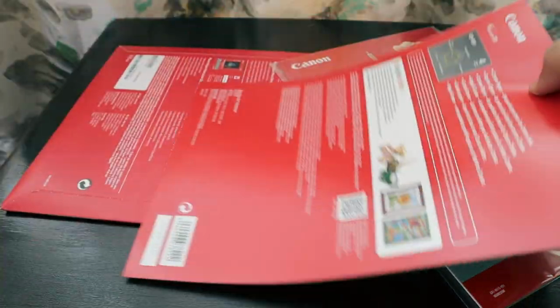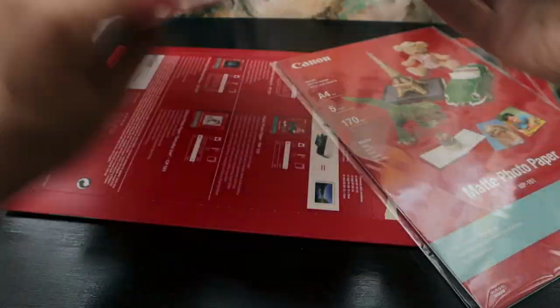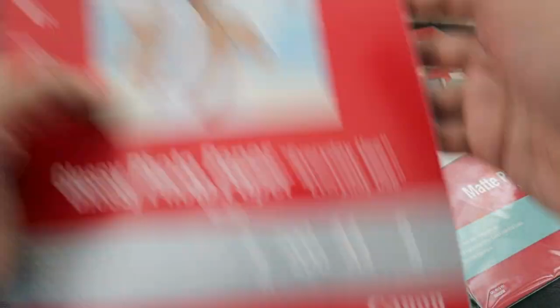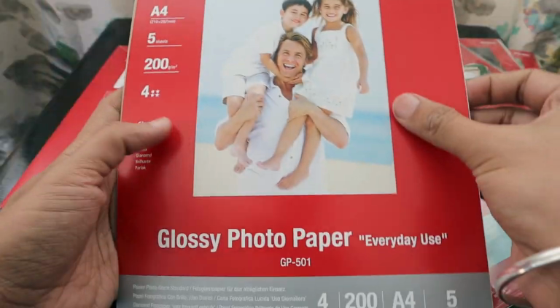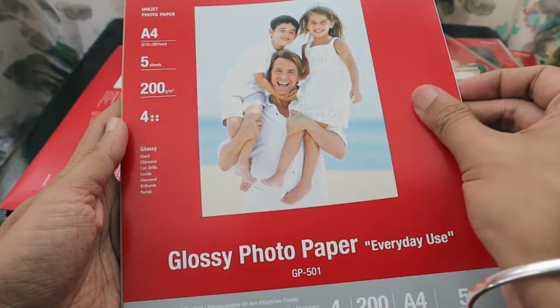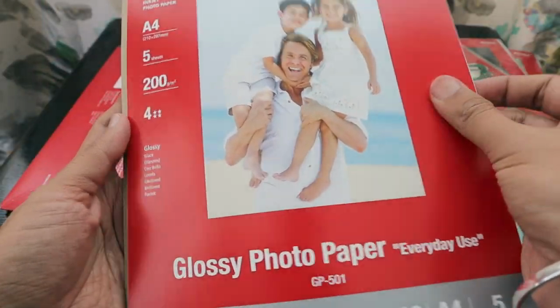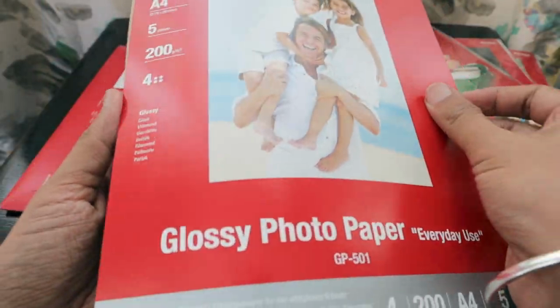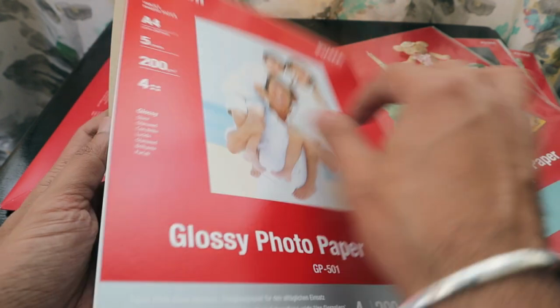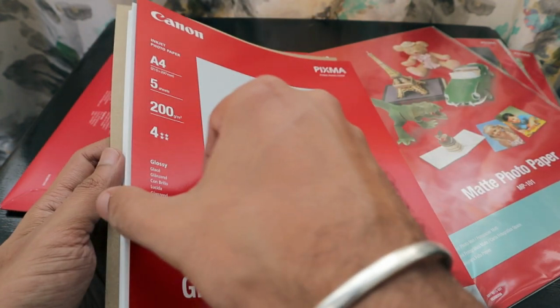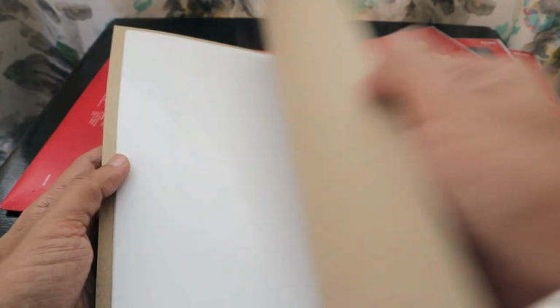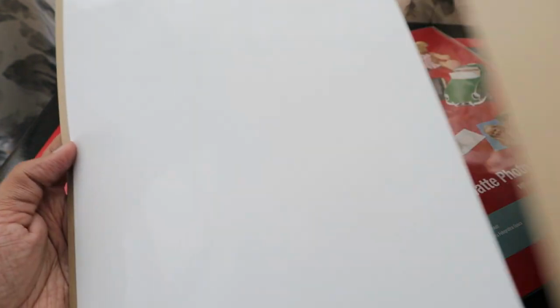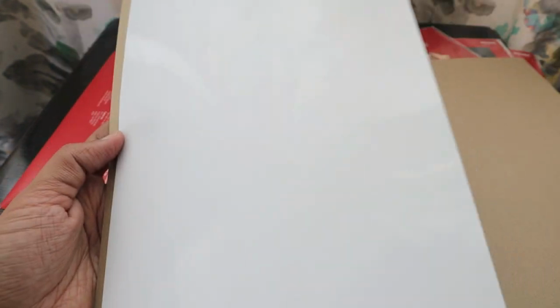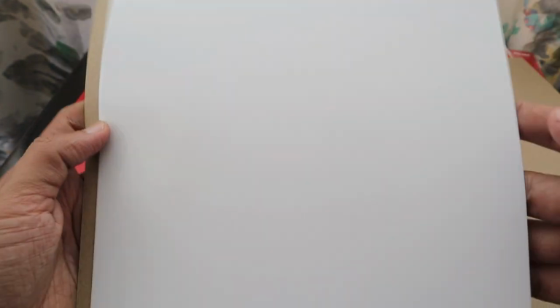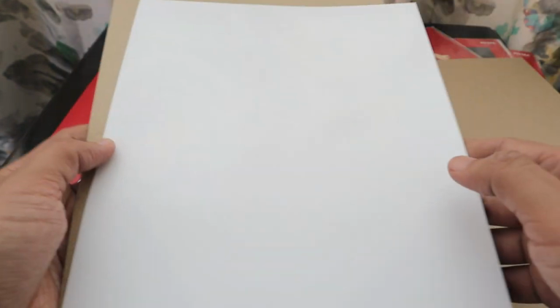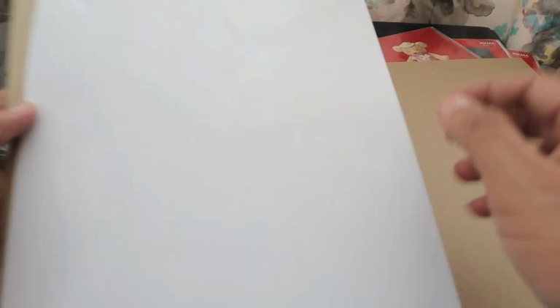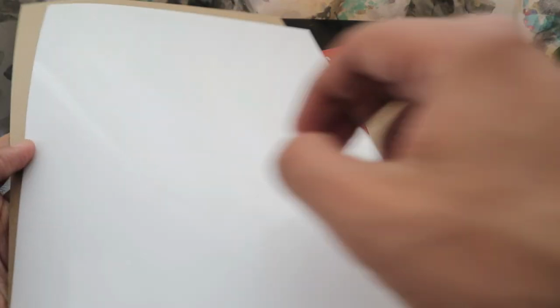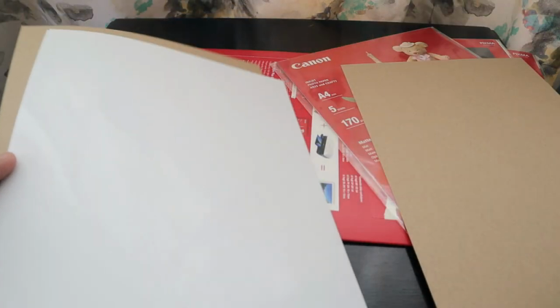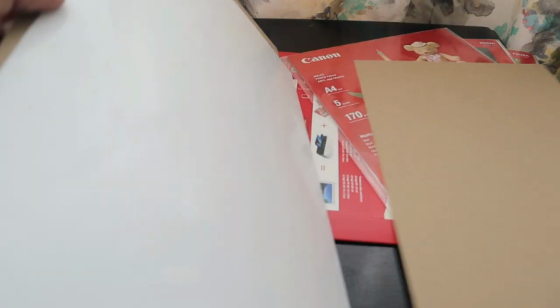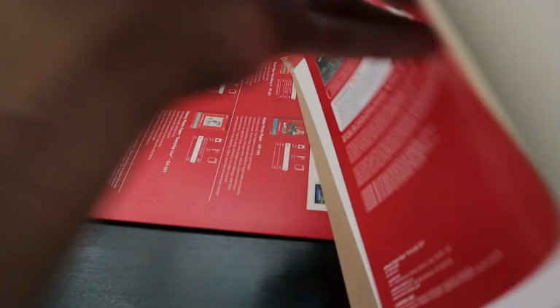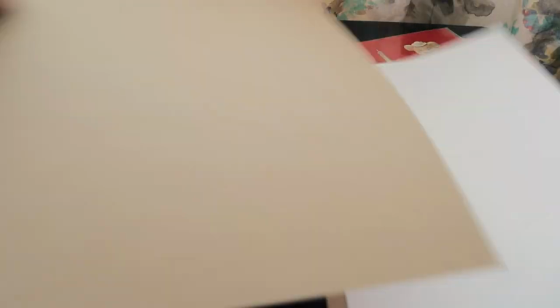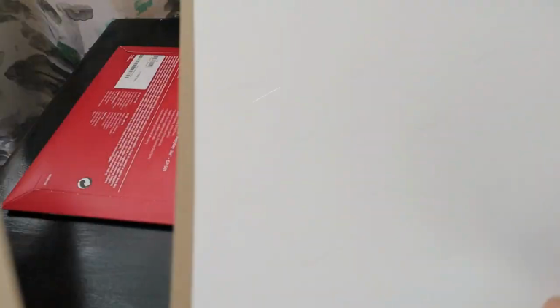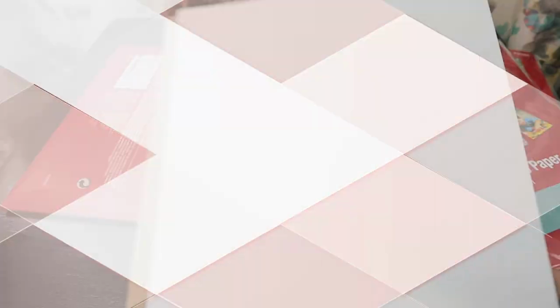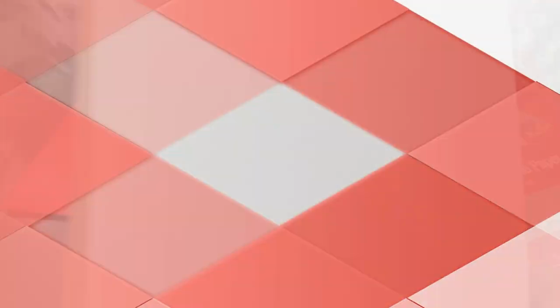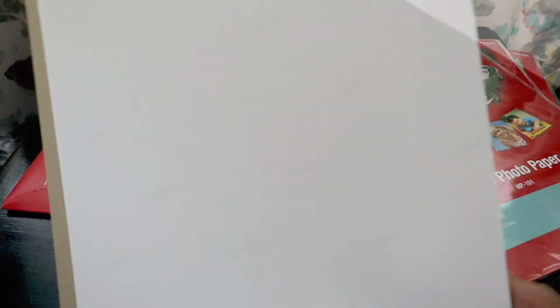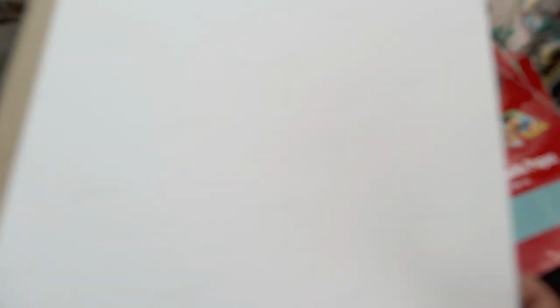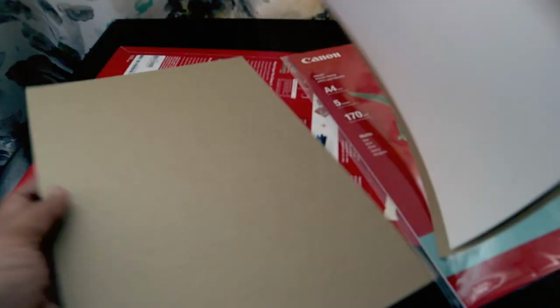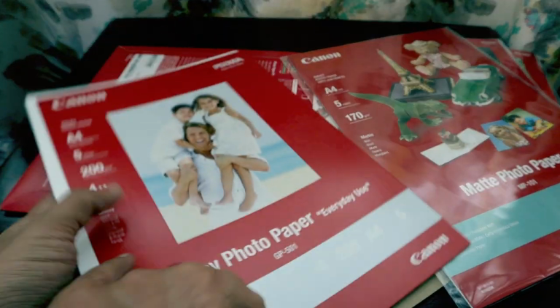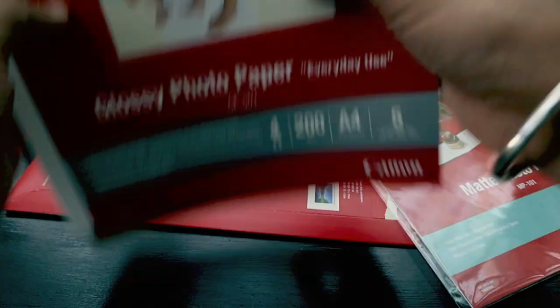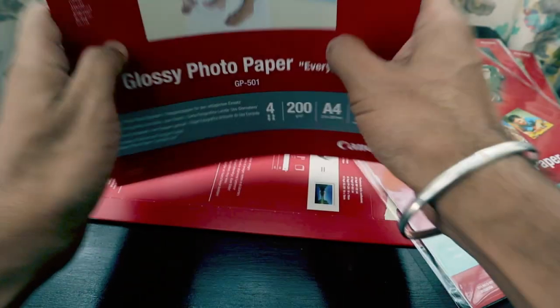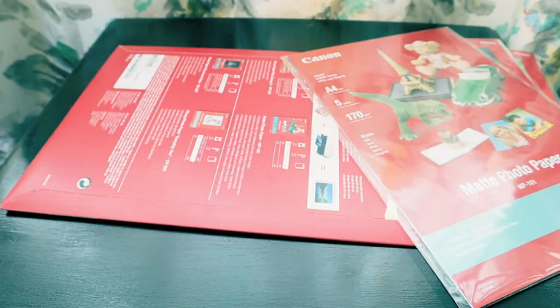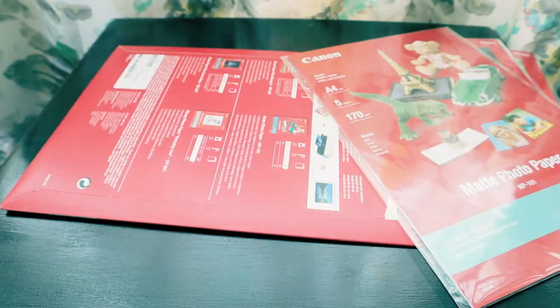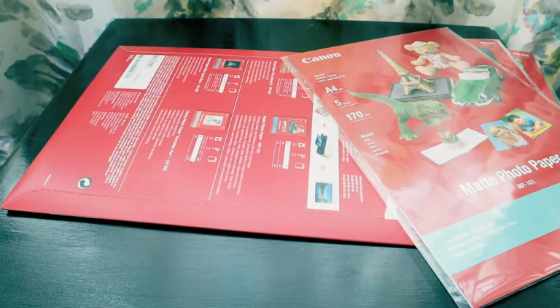Opening the glossy paper, you can see it is really shiny. Canon is written on the back so you know which side is the main printing side. That's how the glossy paper looks.